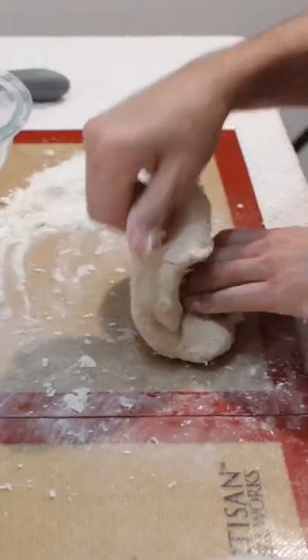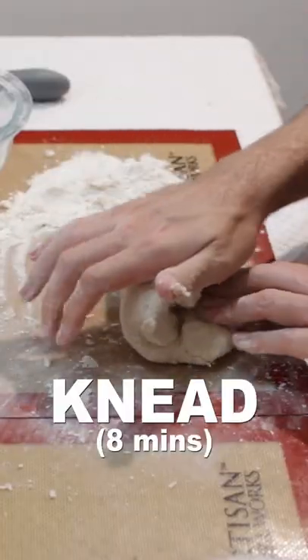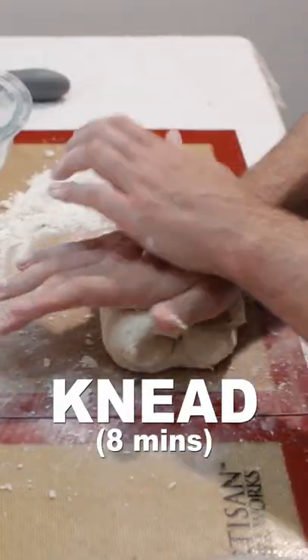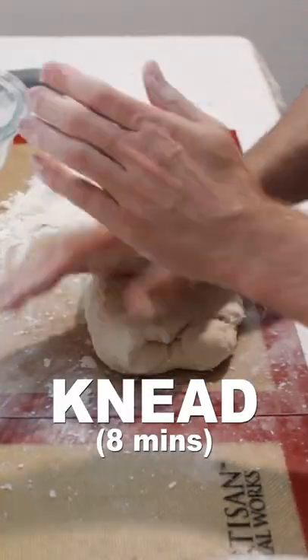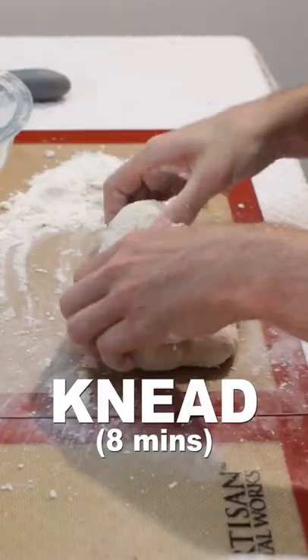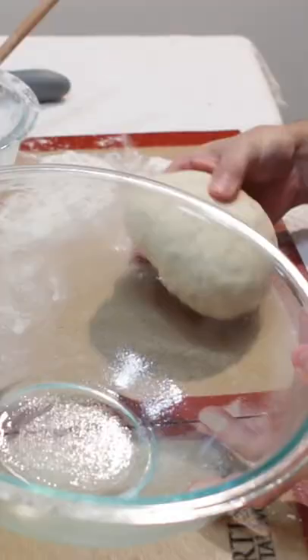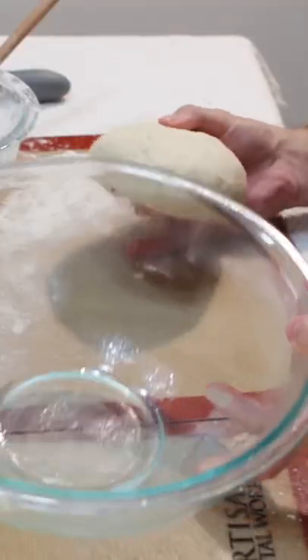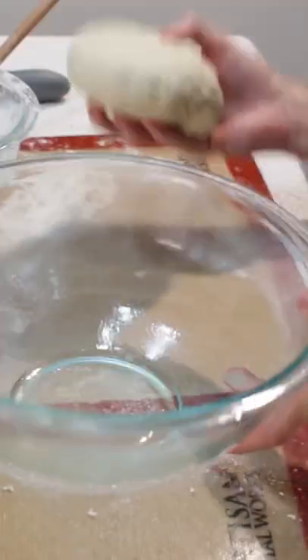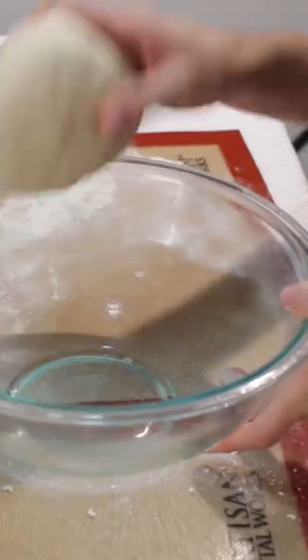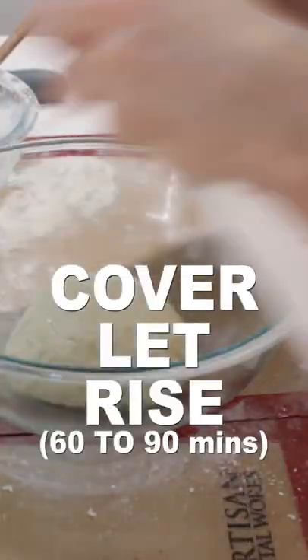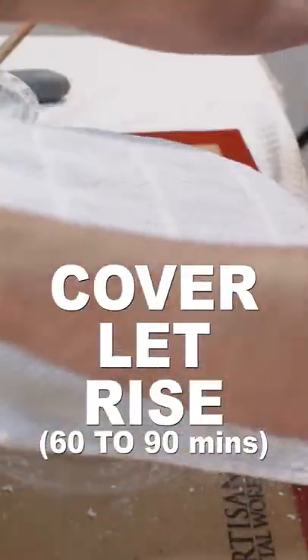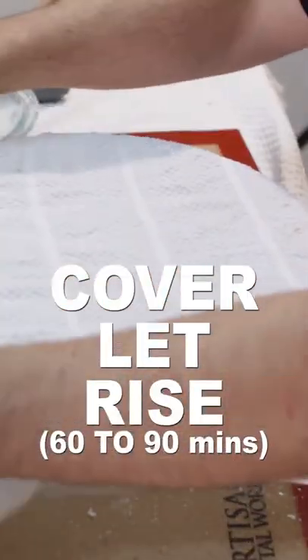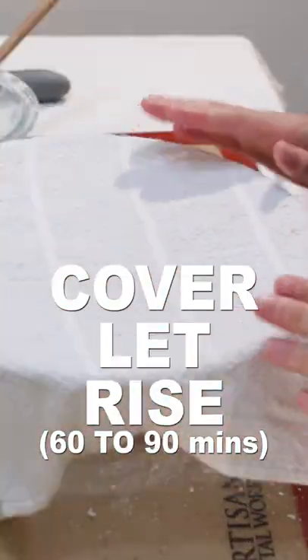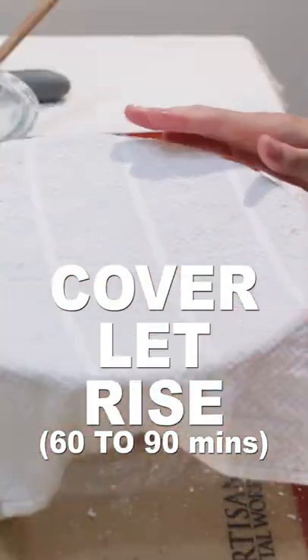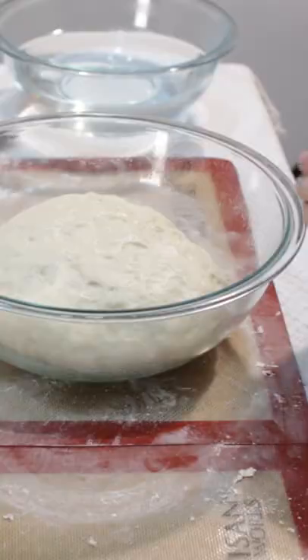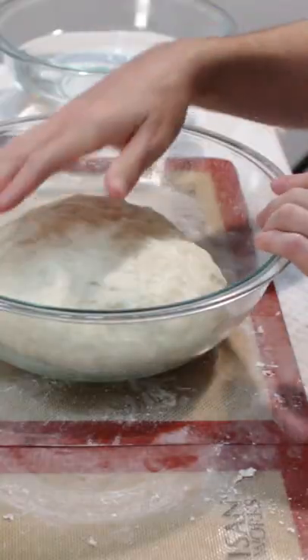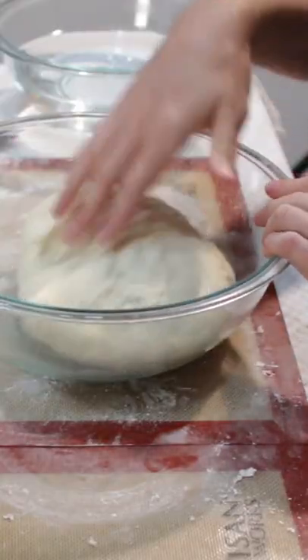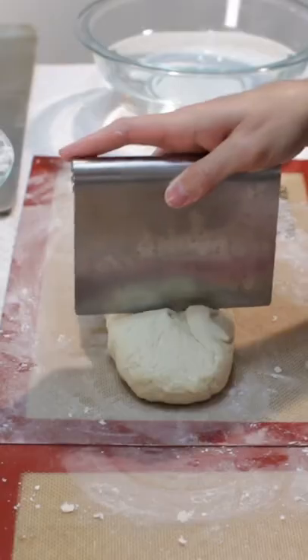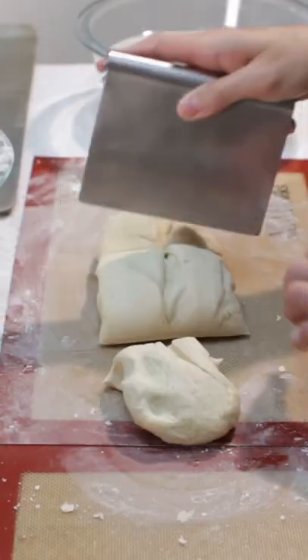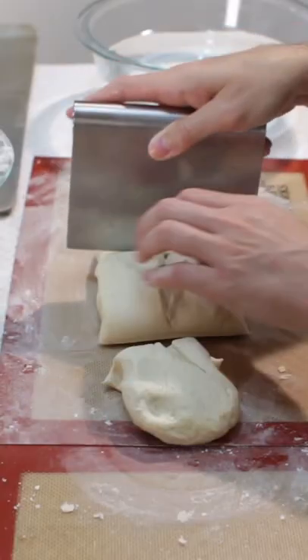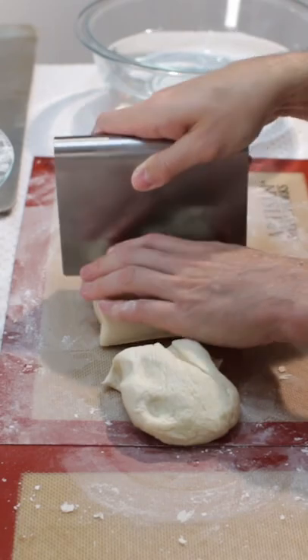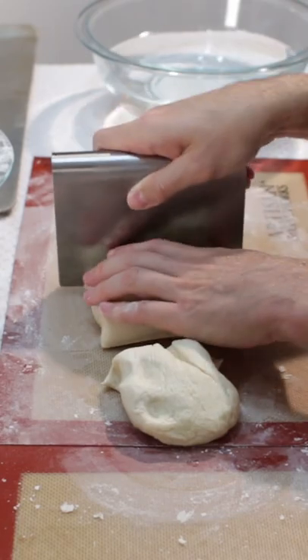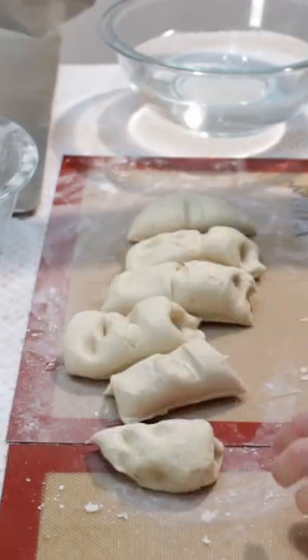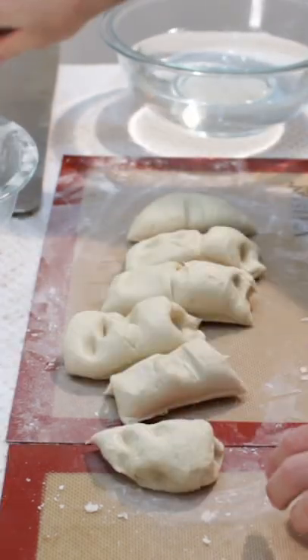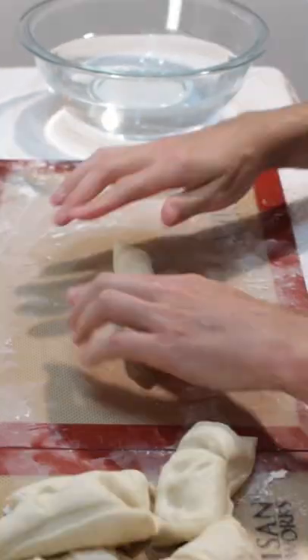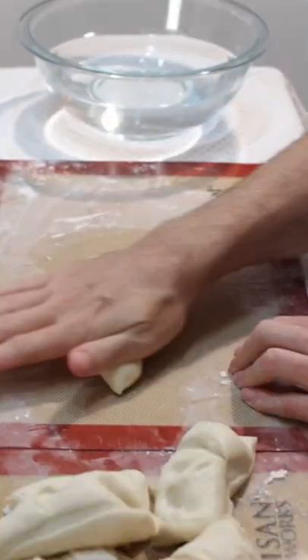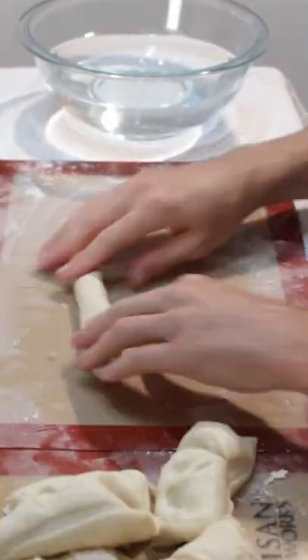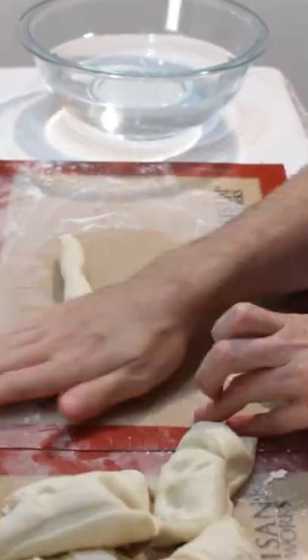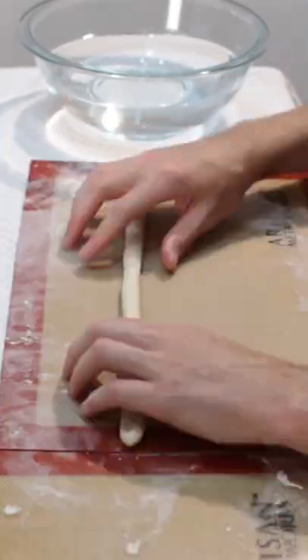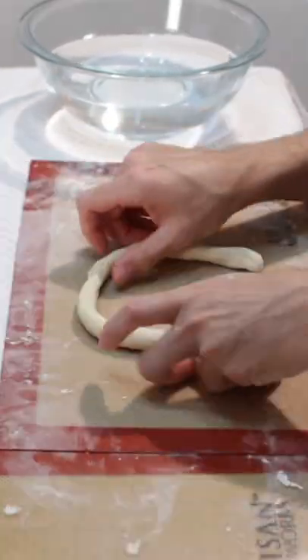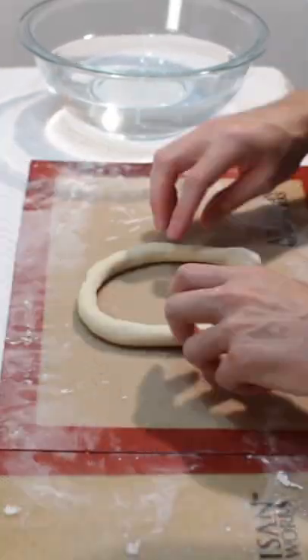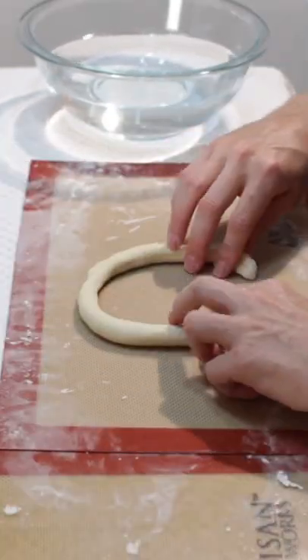Knead the dough for eight minutes, then transfer to a bowl. Cover and let rise 60 to 90 minutes. Cut dough into six equal parts, then roll each out into a long snake and shape into a pretzel.